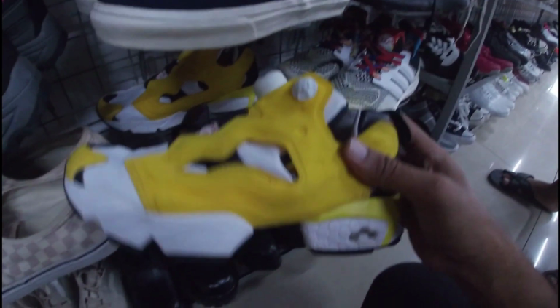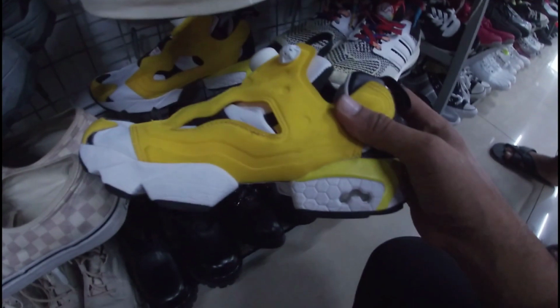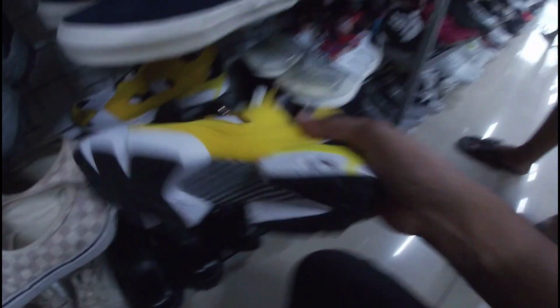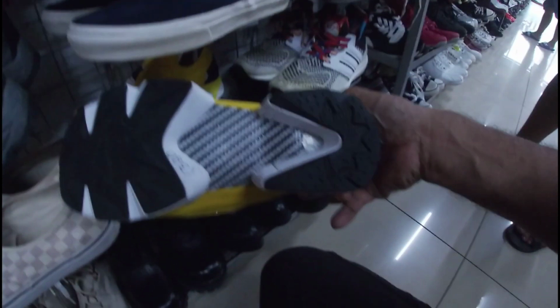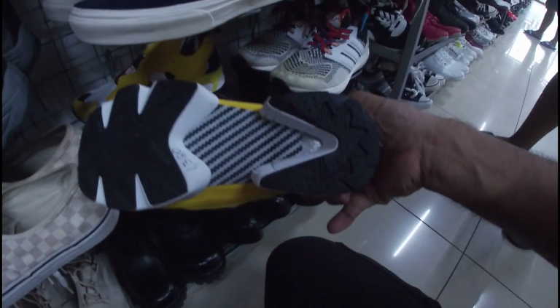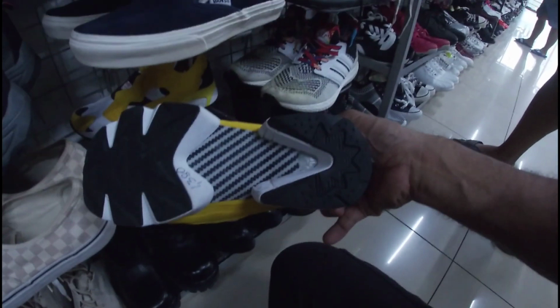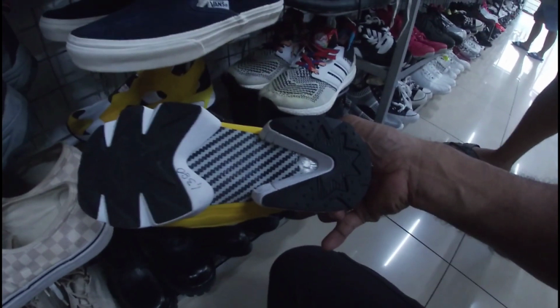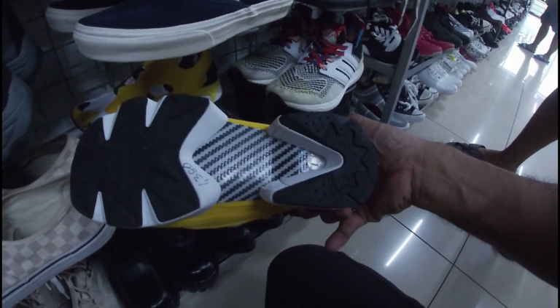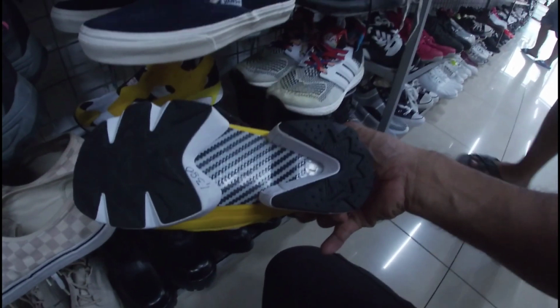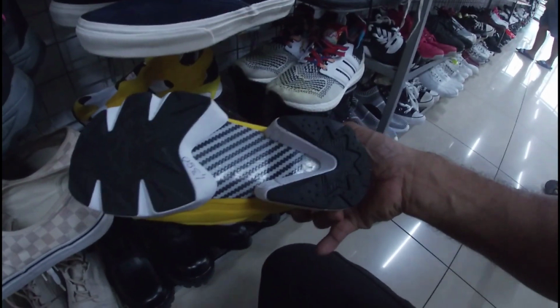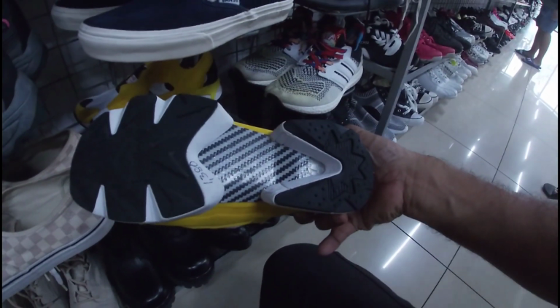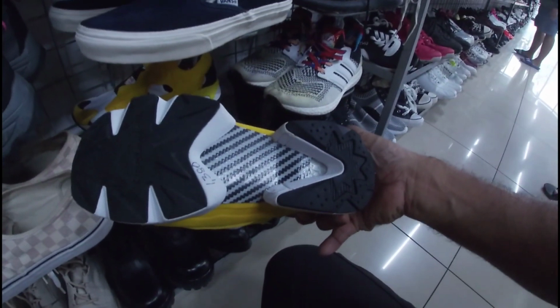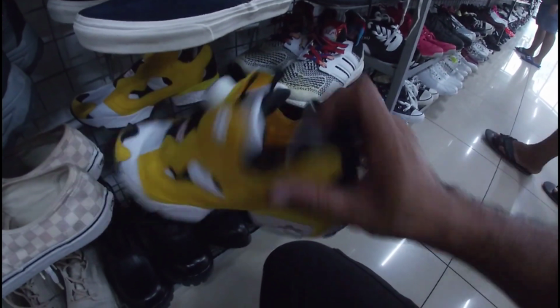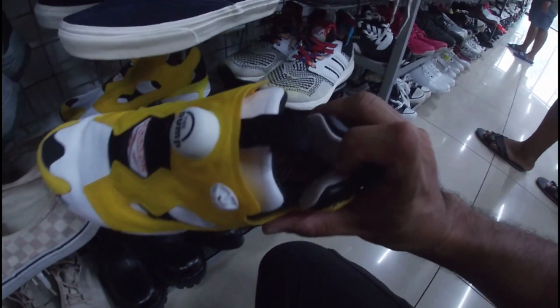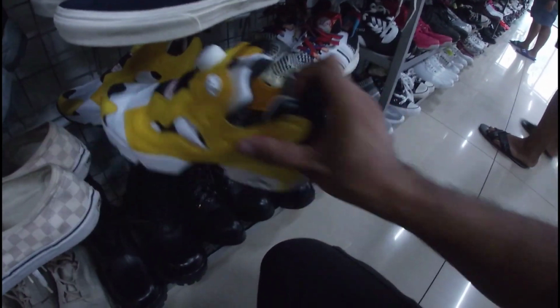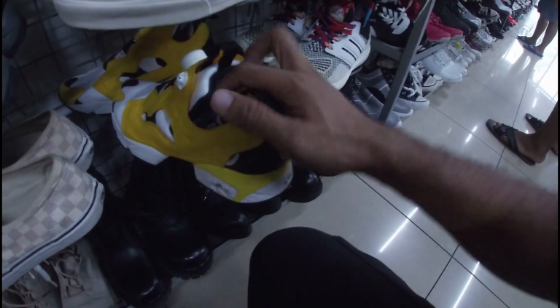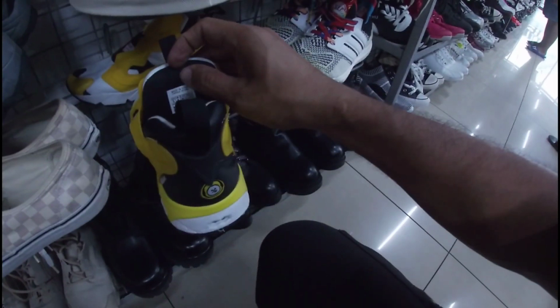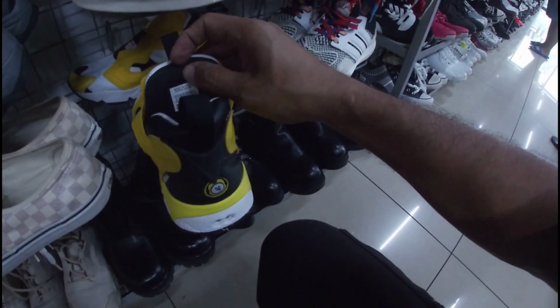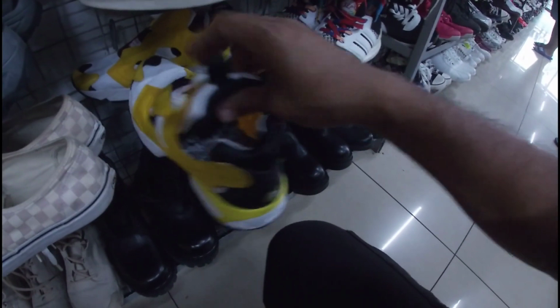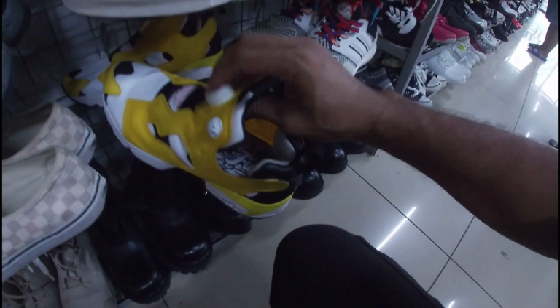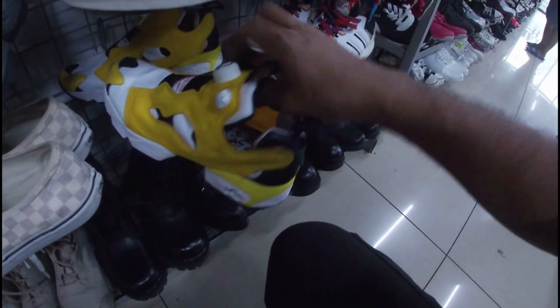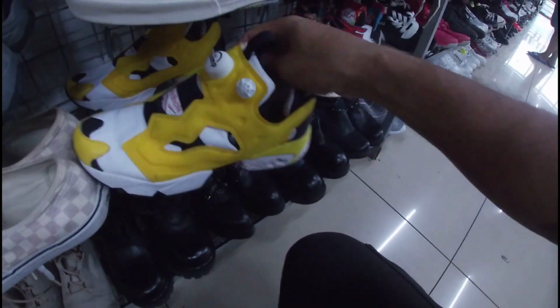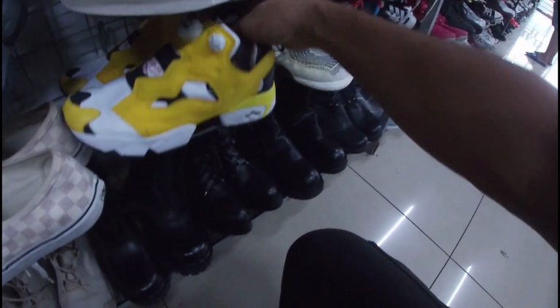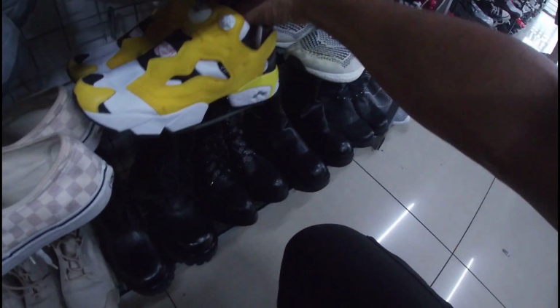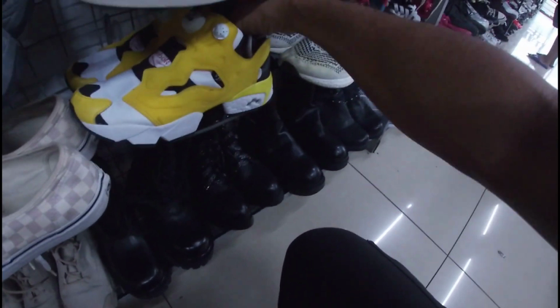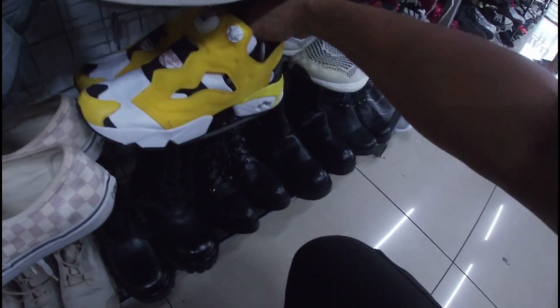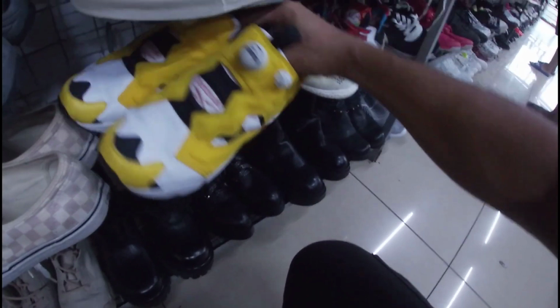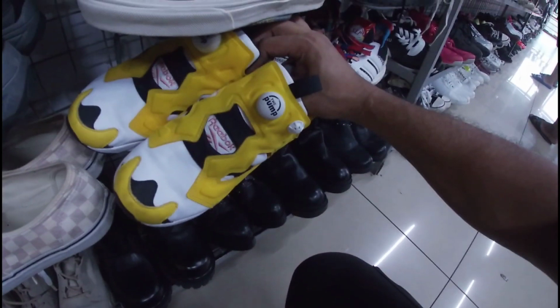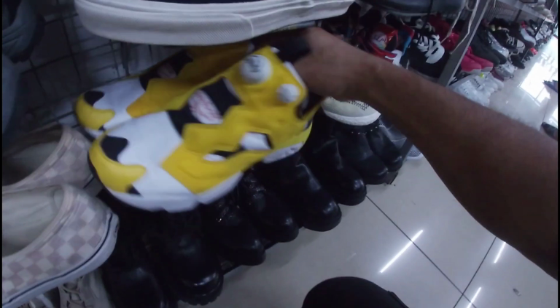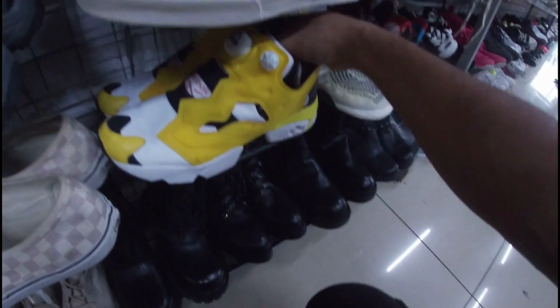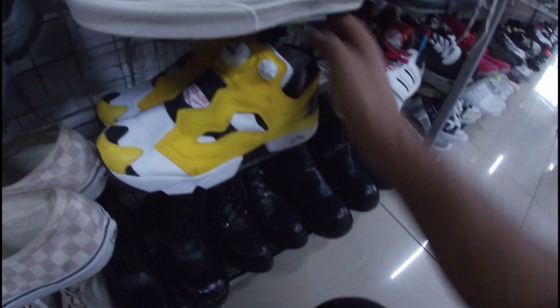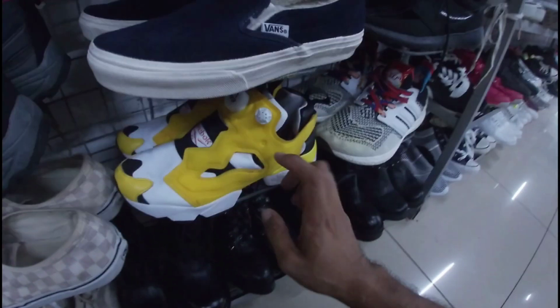Wayback Insta Pump. Ang ganda ng colorway niya. 1,380 pesos na less 20%. Okay pa yung outsole. May insole pa. Size 5. Okay pa yung pump — gumagana pa. Ito yung pair niya — okay pa yan, goods pa.